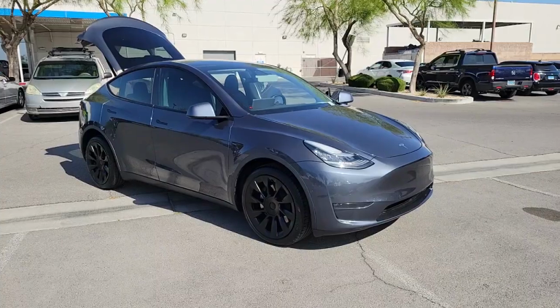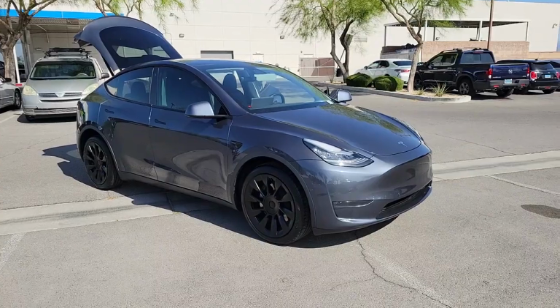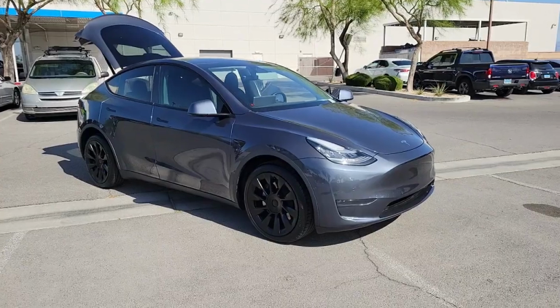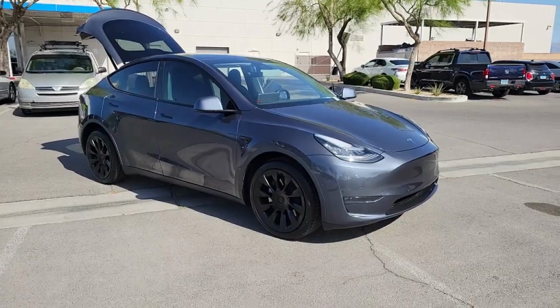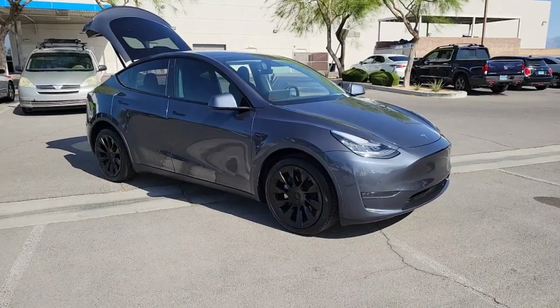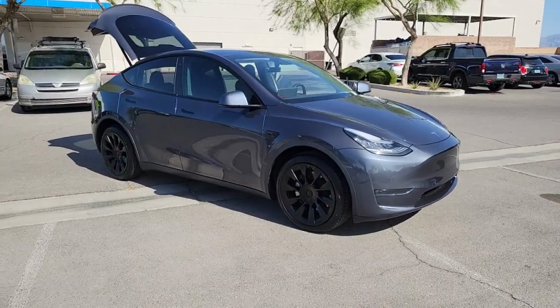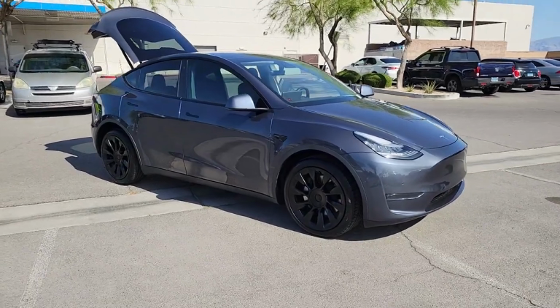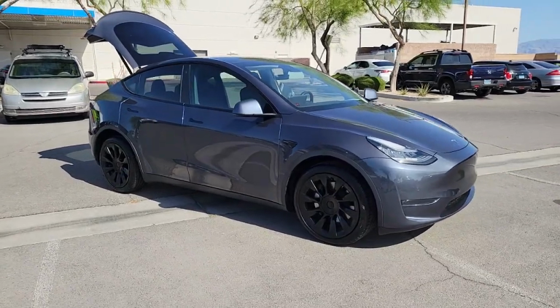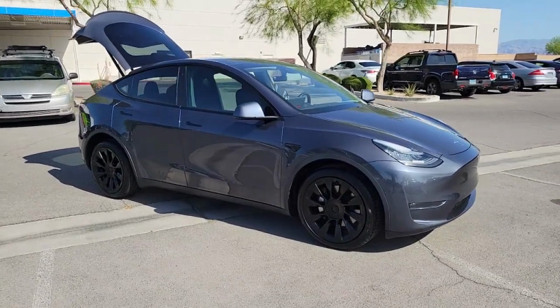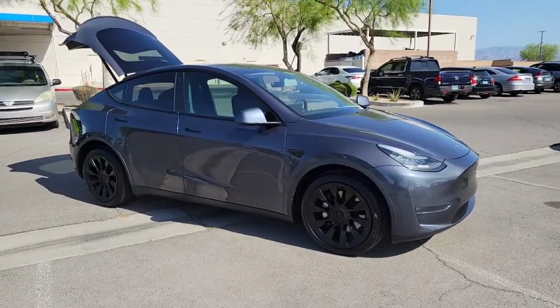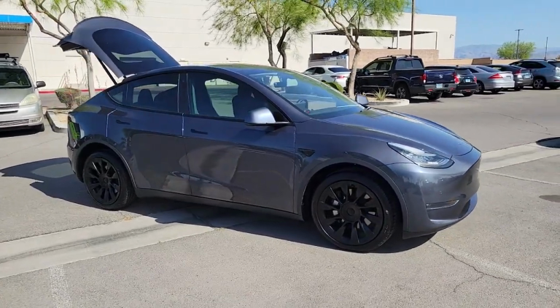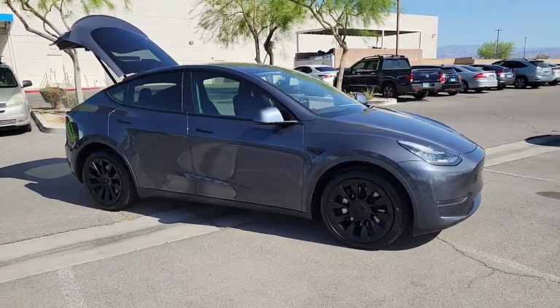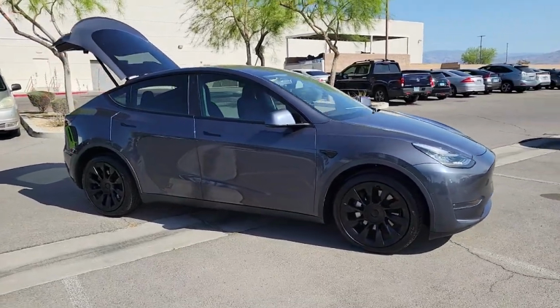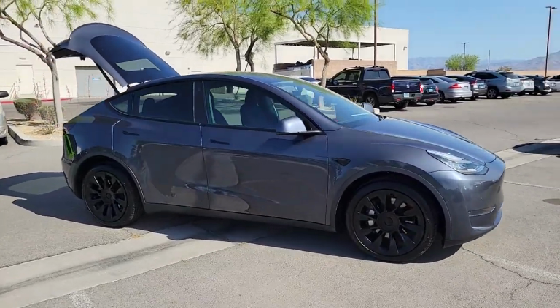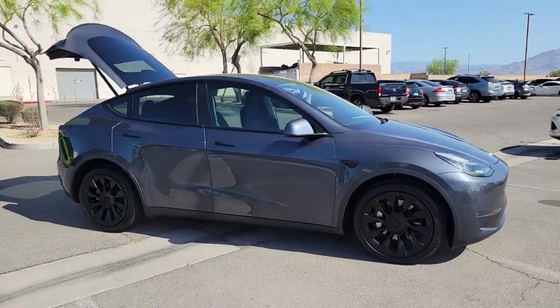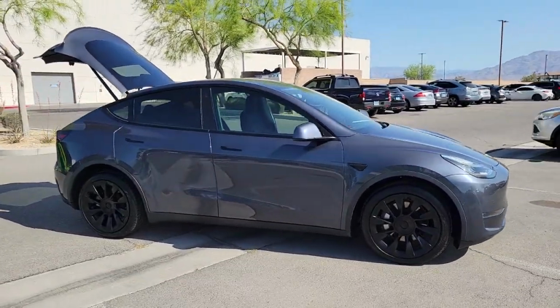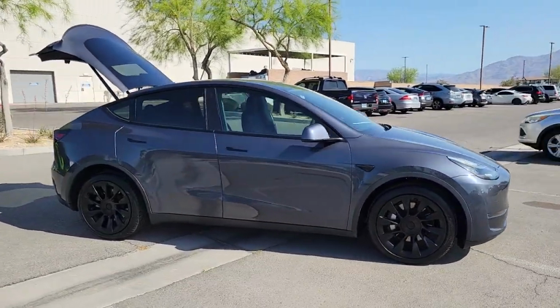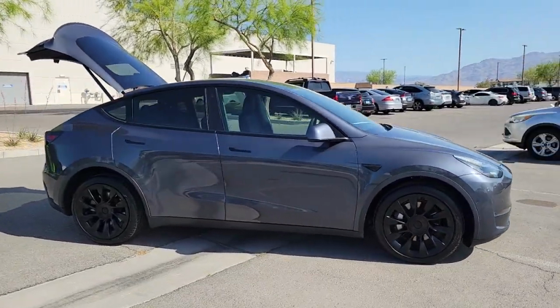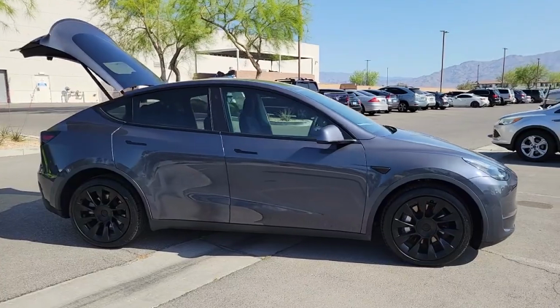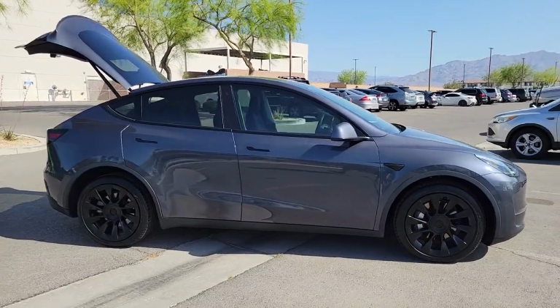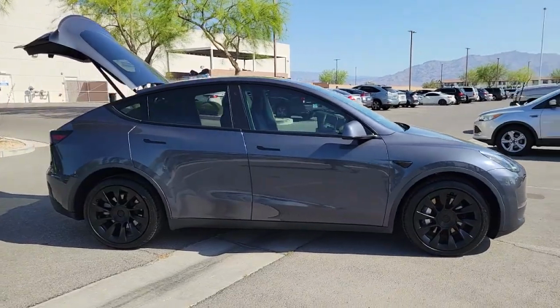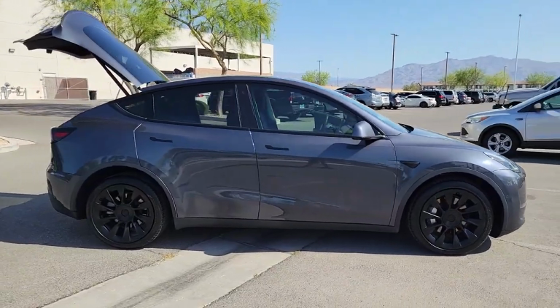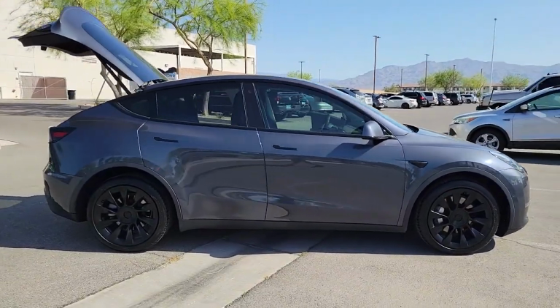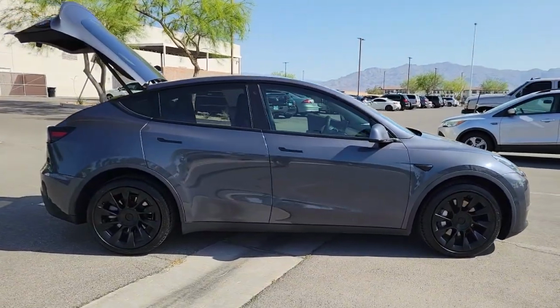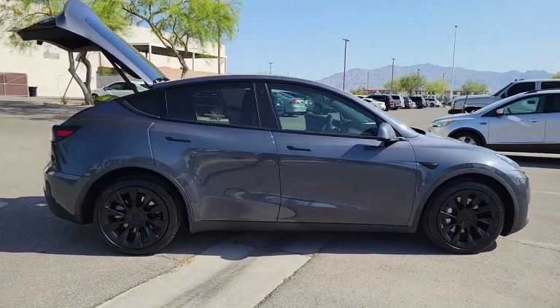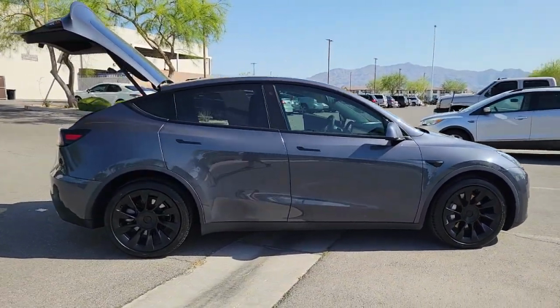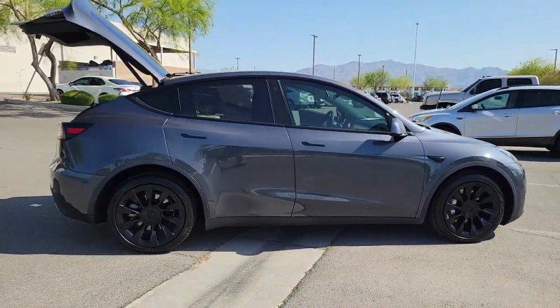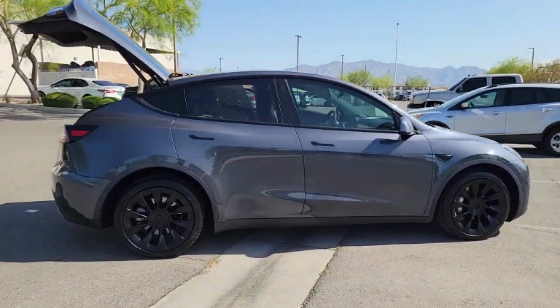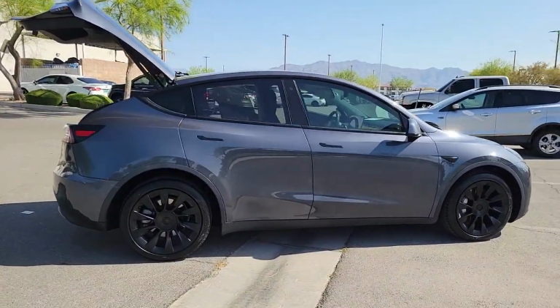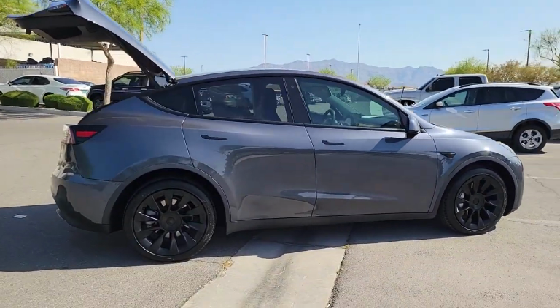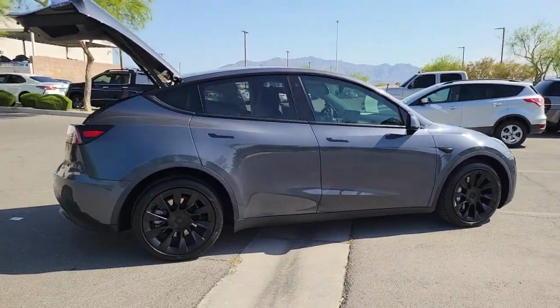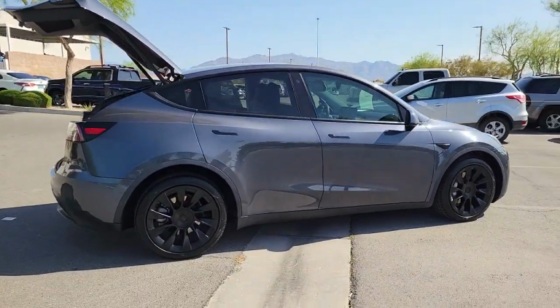Take a moment to check out the 2020 Tesla Model Y. With less than 50,000 miles on the odometer, this vehicle stands out from the rest.